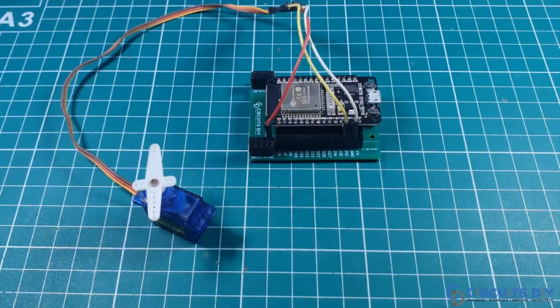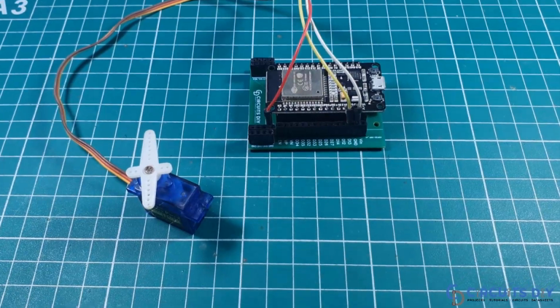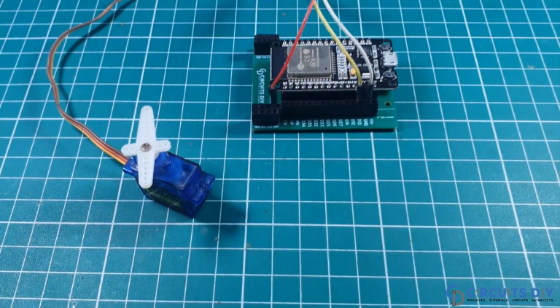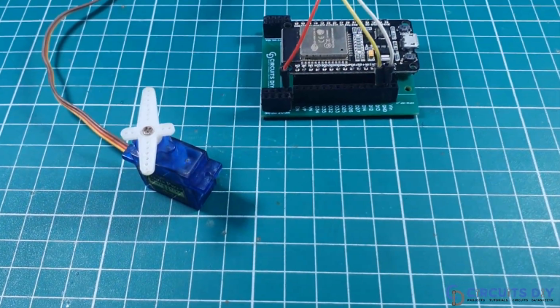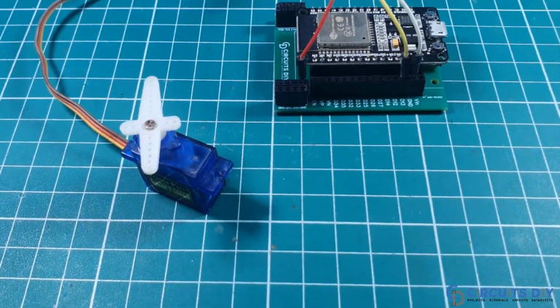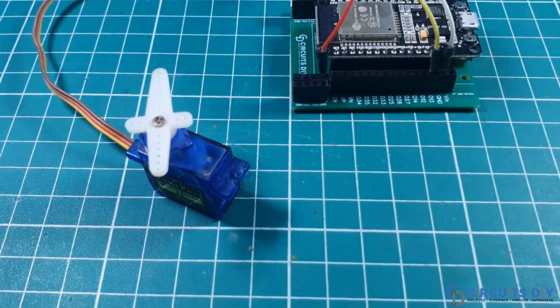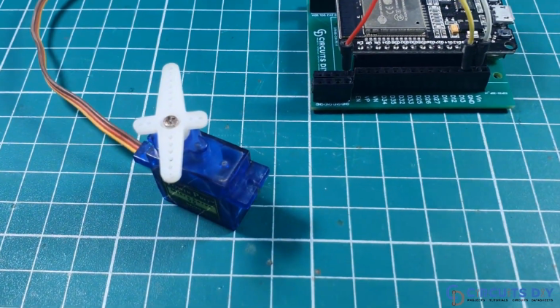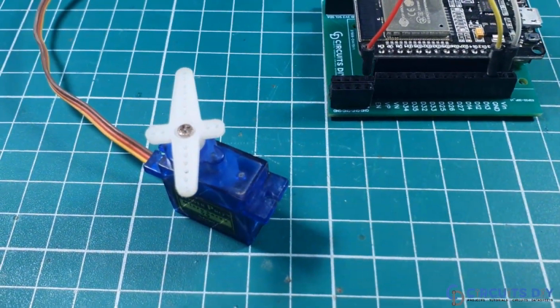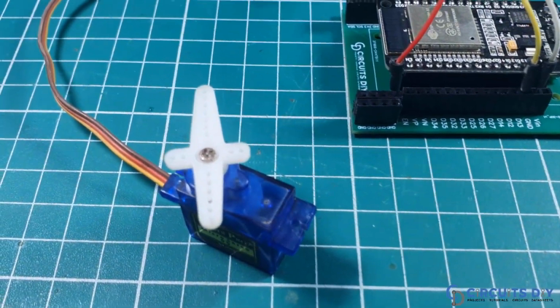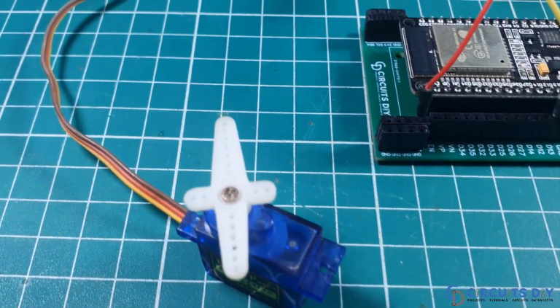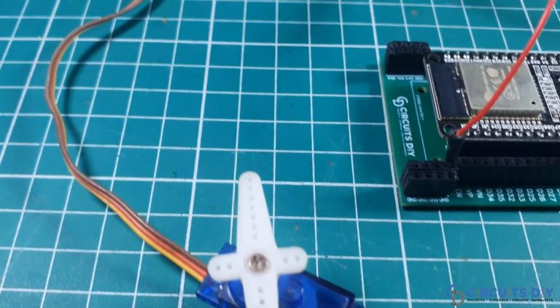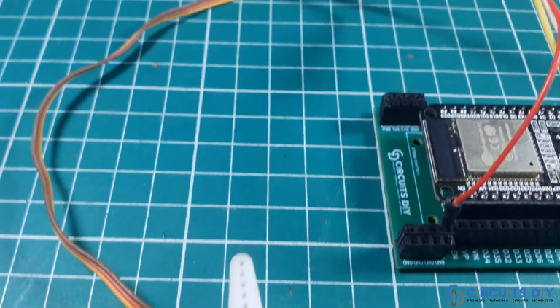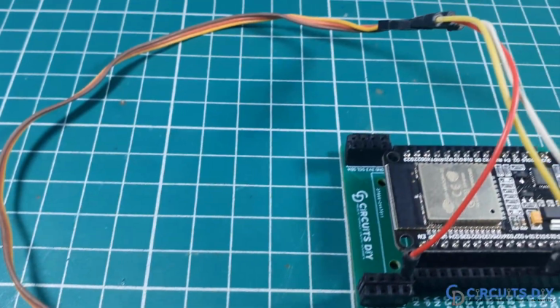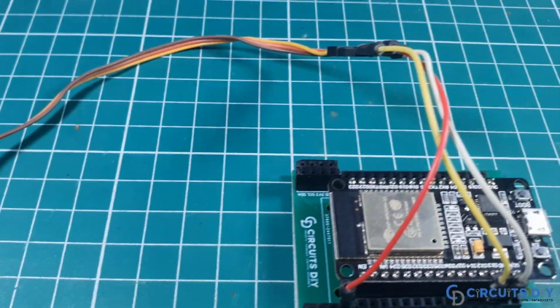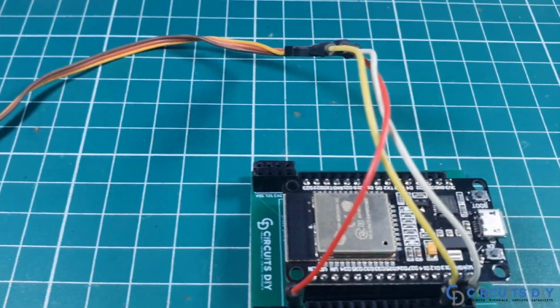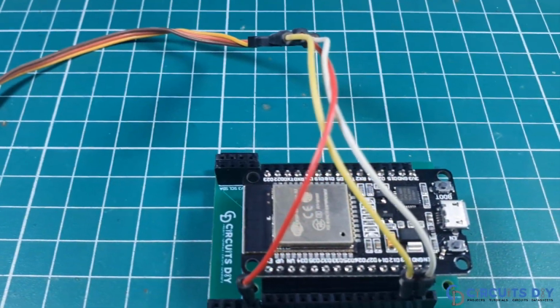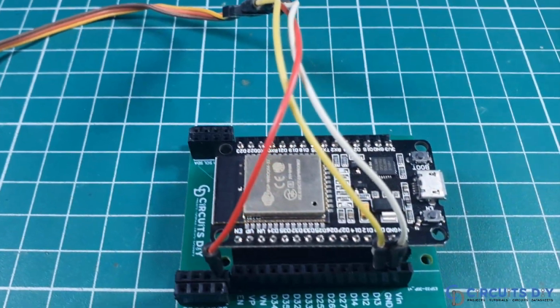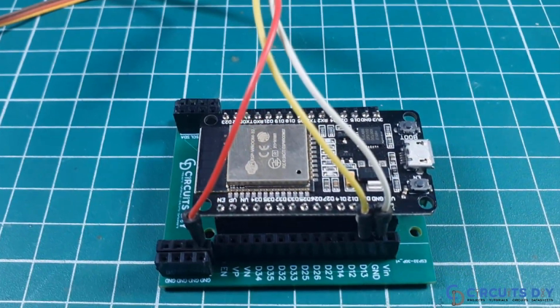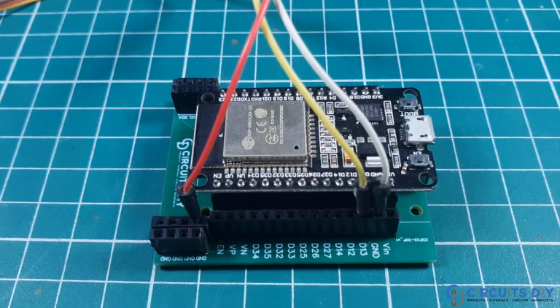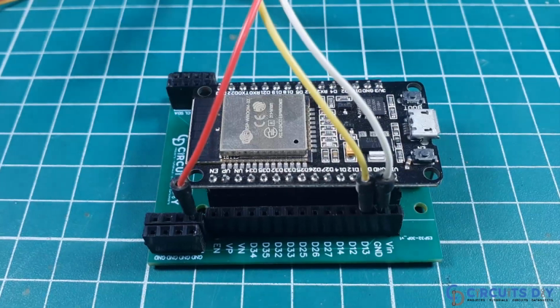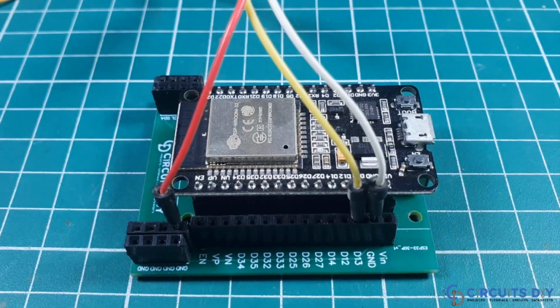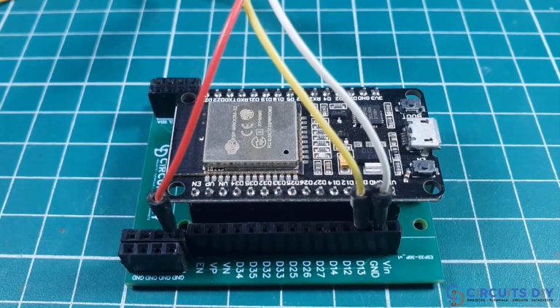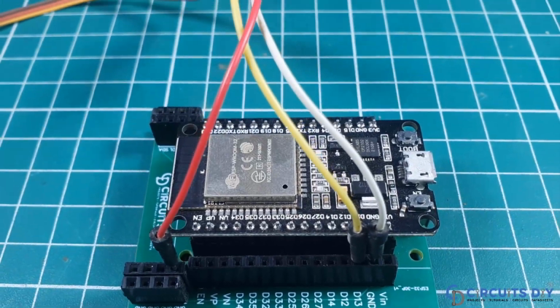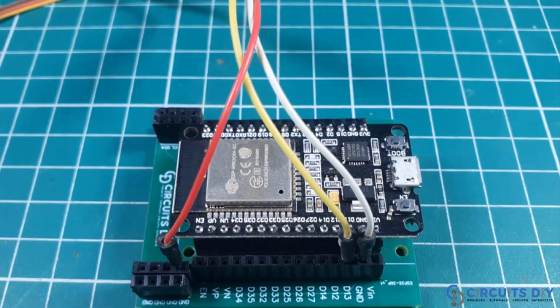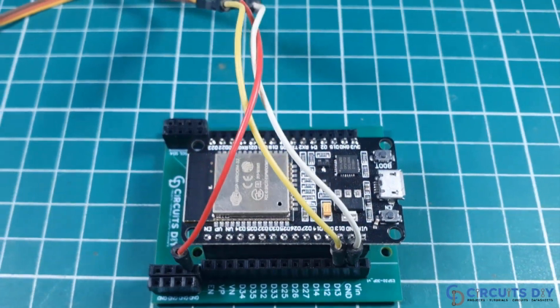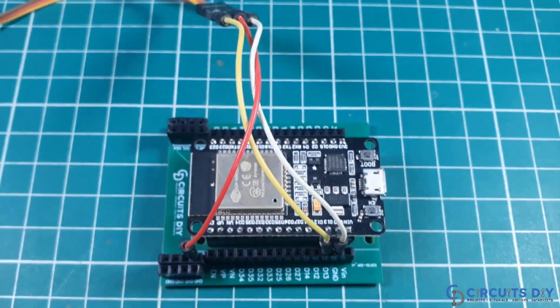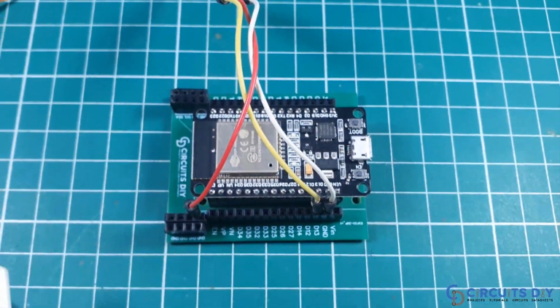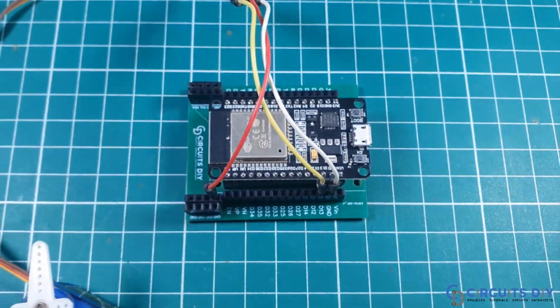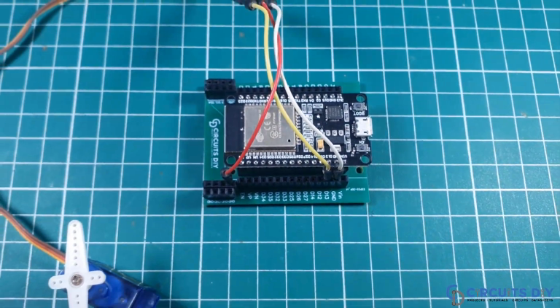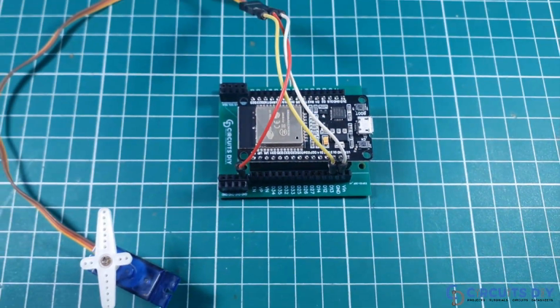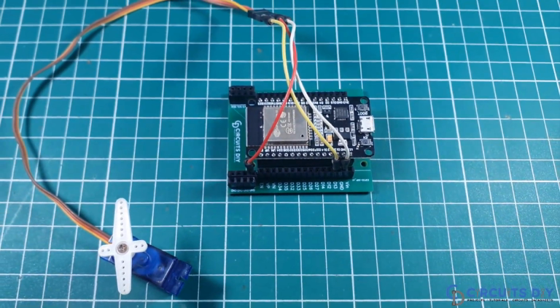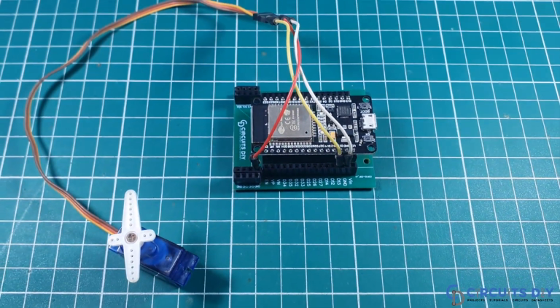Hello, in this video tutorial we are going to control a servo motor using an ESP32 microcontroller. Let's get started.